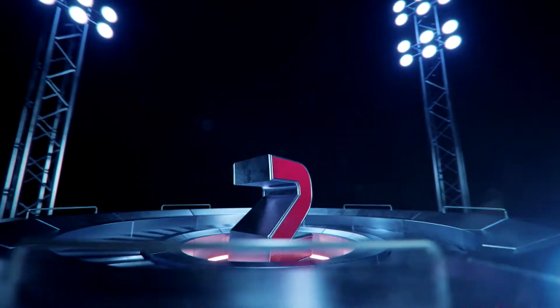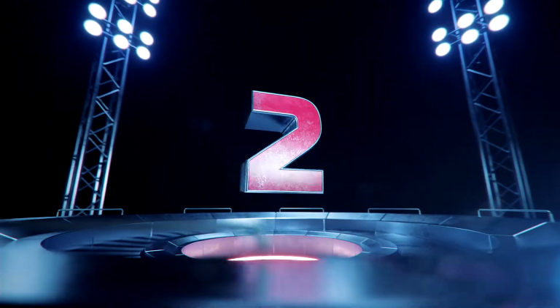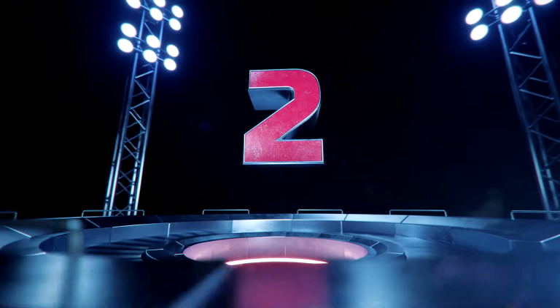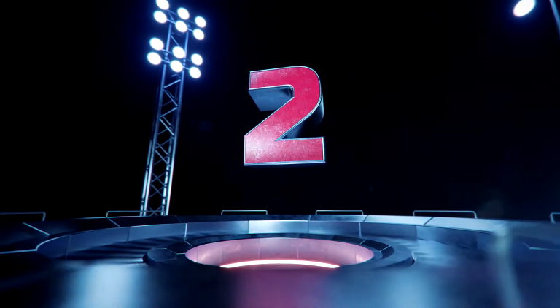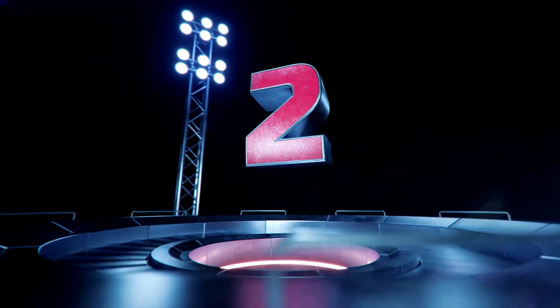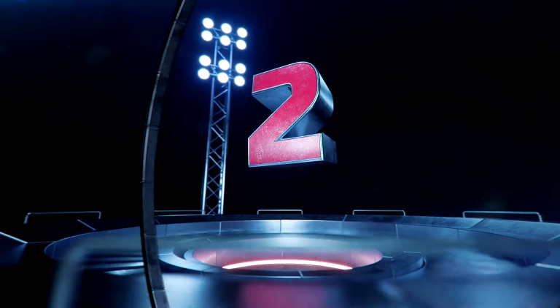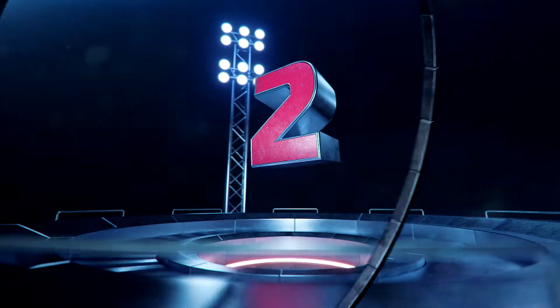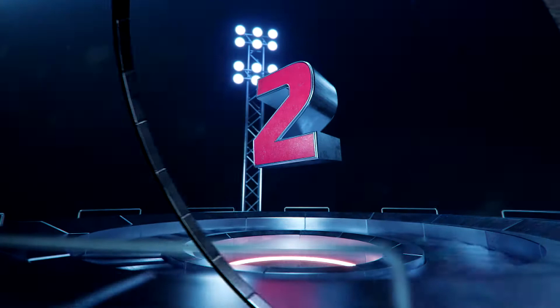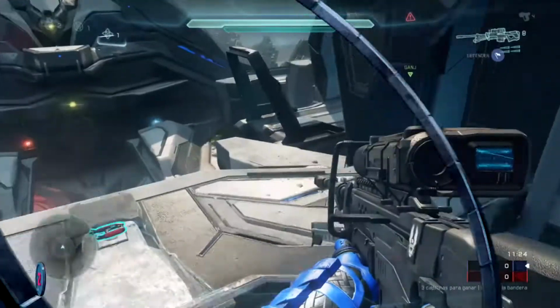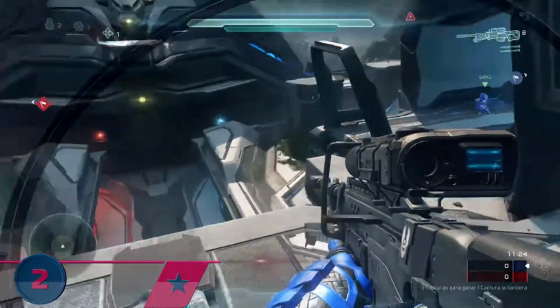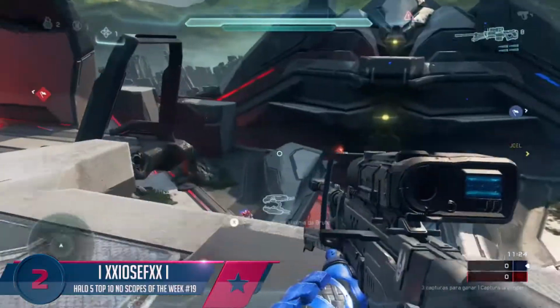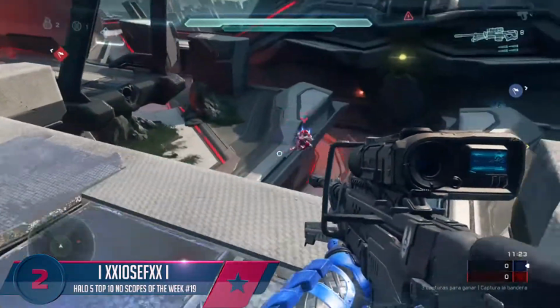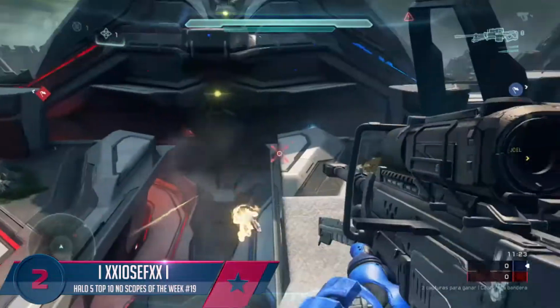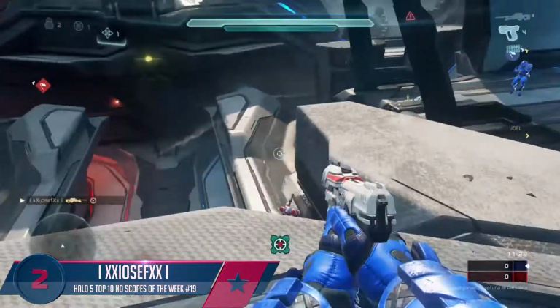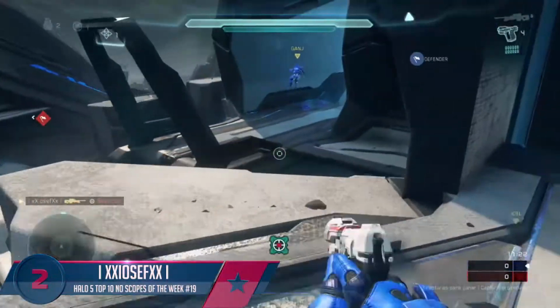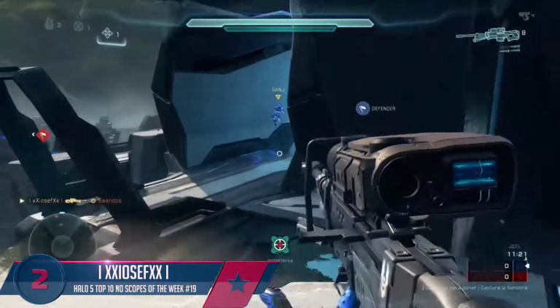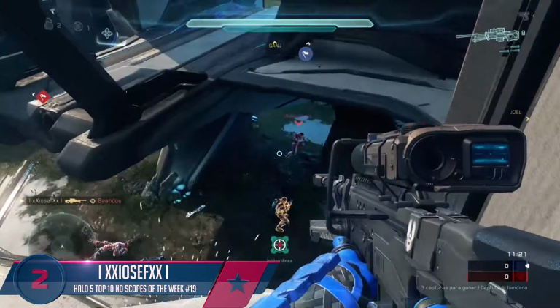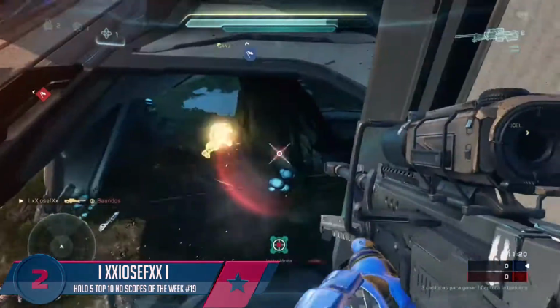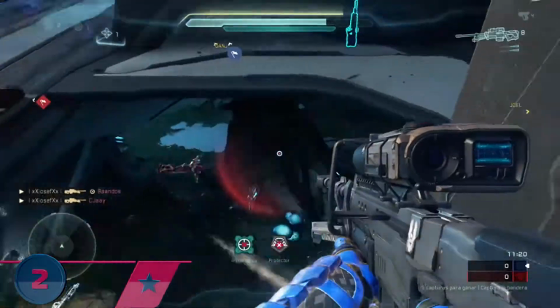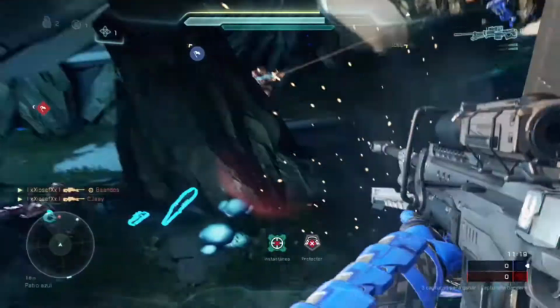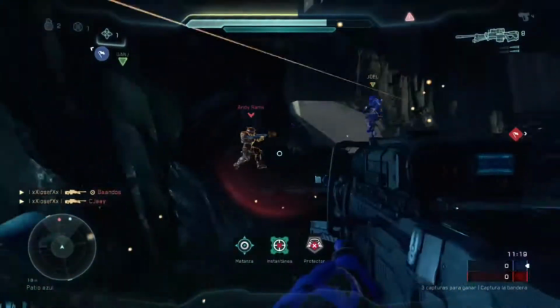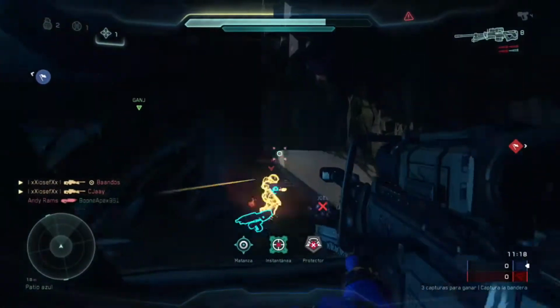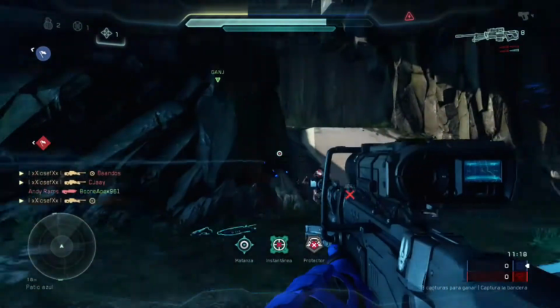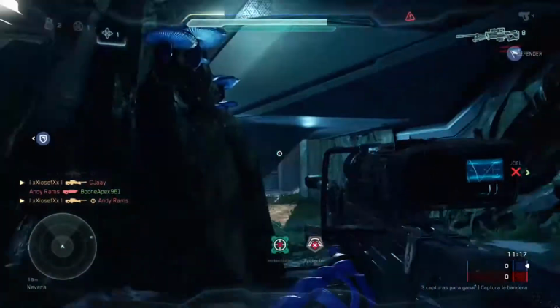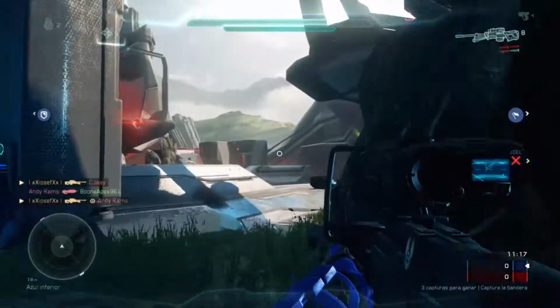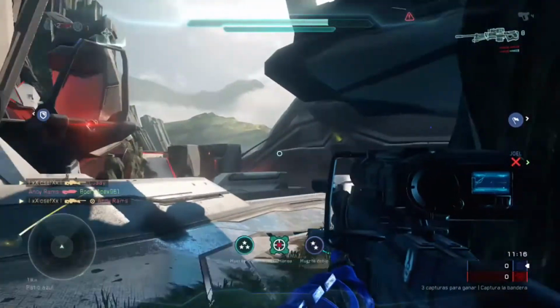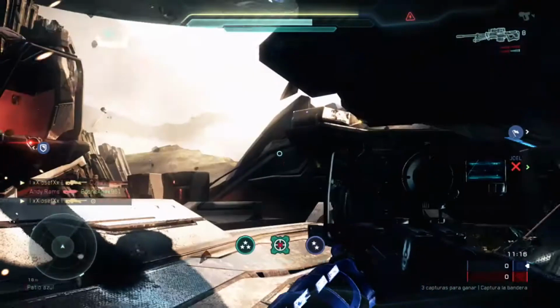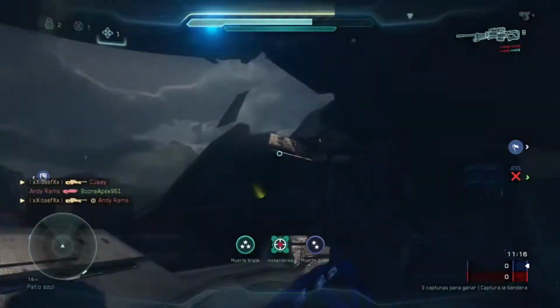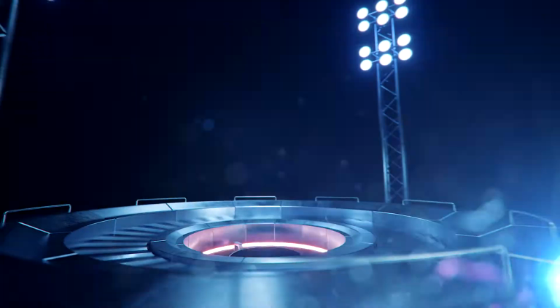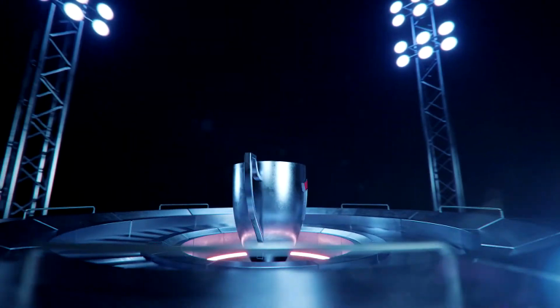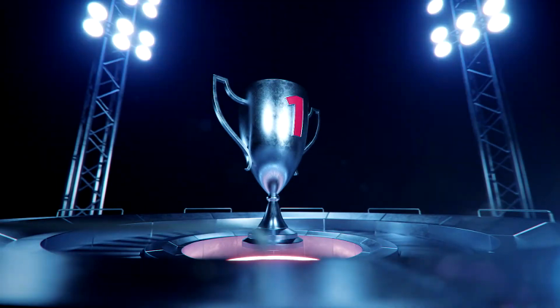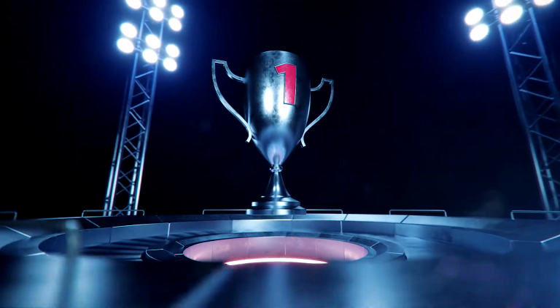Now for the runner-up, this top 10 has to go to Iosum. He's about to go off playing on Coliseum — spots the first enemy, giving him the whip no-scope. Two guys on bottom blue, the second no-scope for the double. And then the third headshot to the back of the dome to get the triple kill. That right there, you guys, is your runner-up.